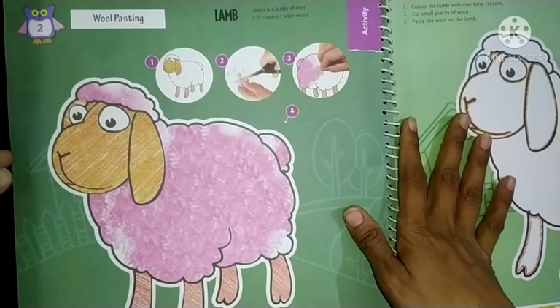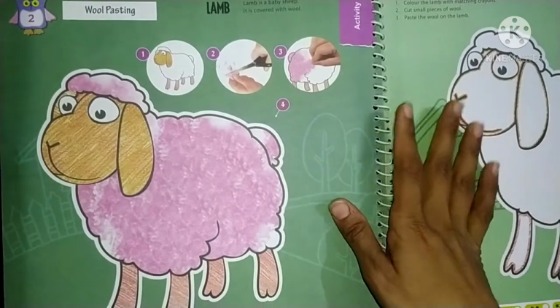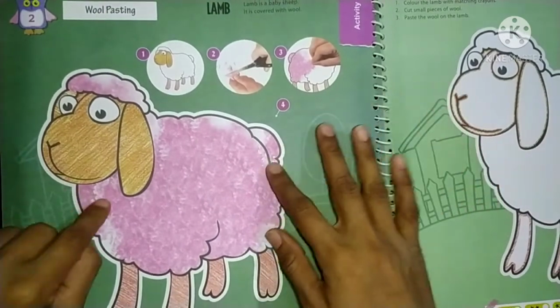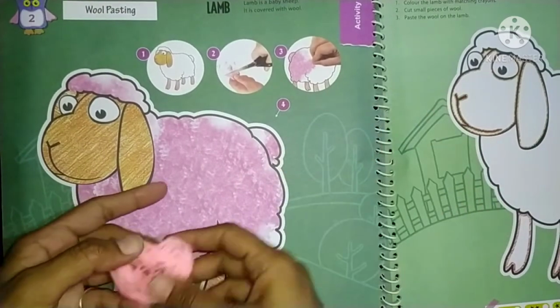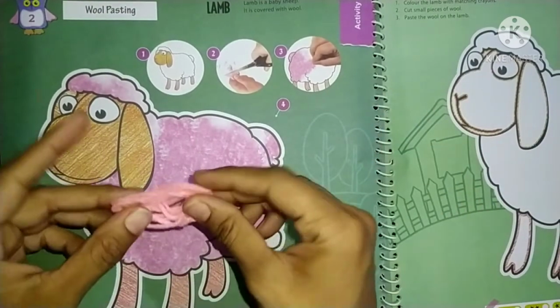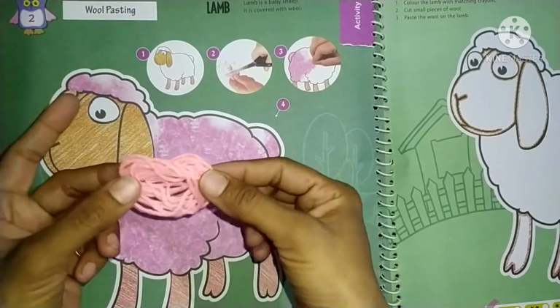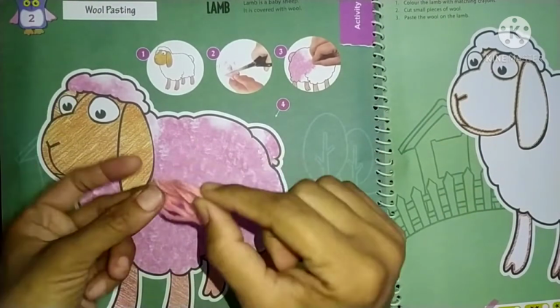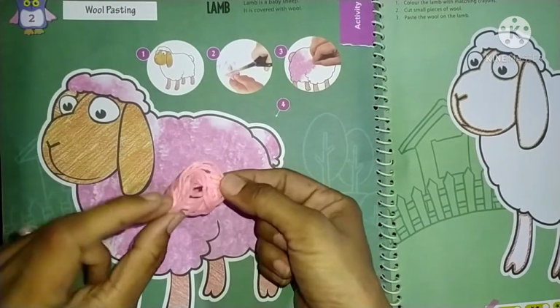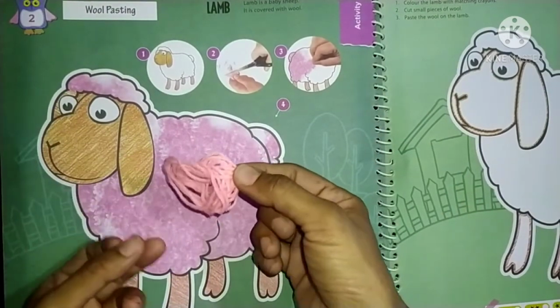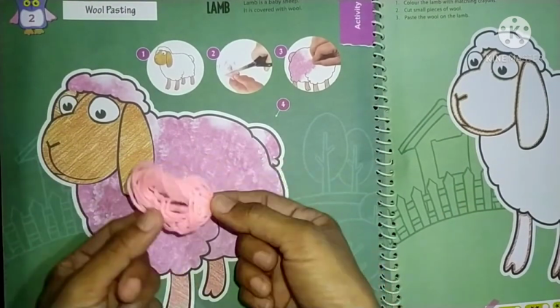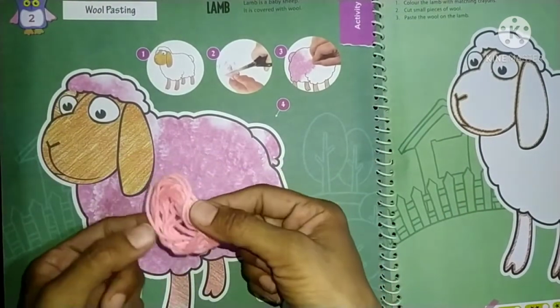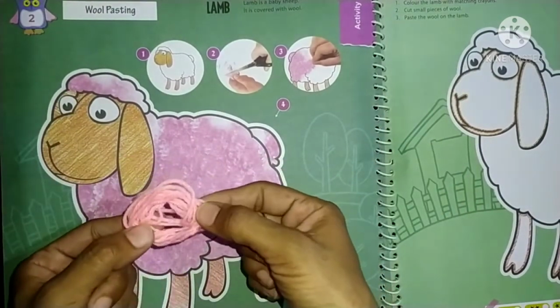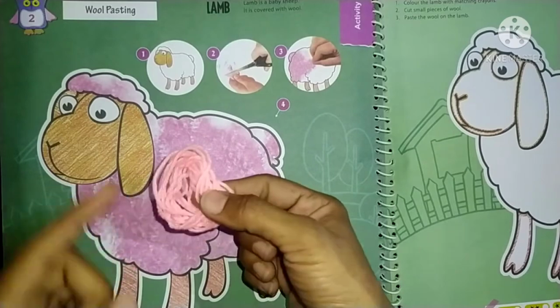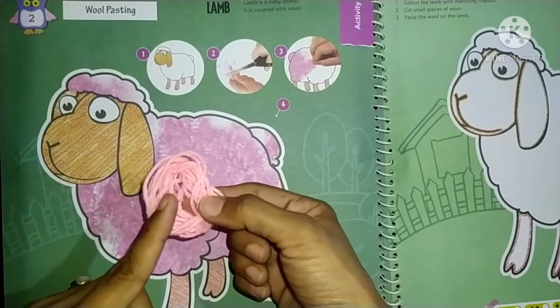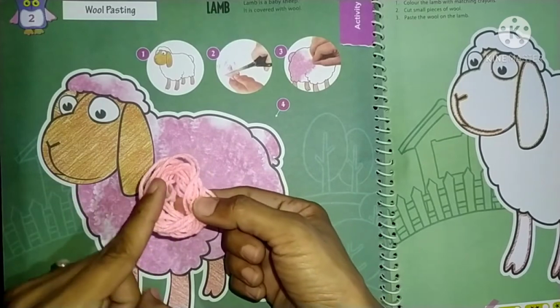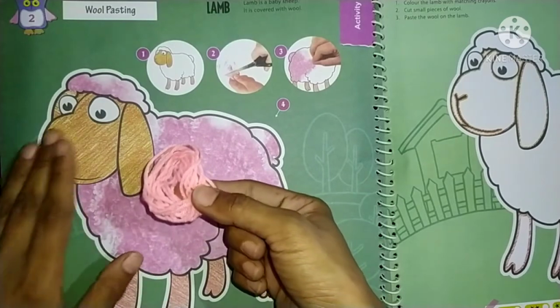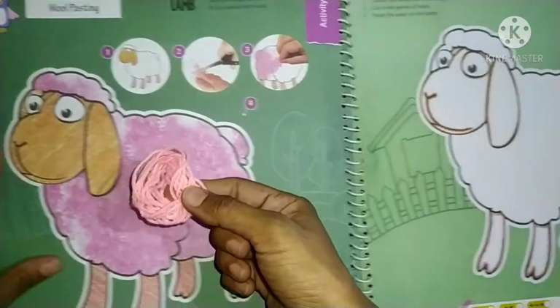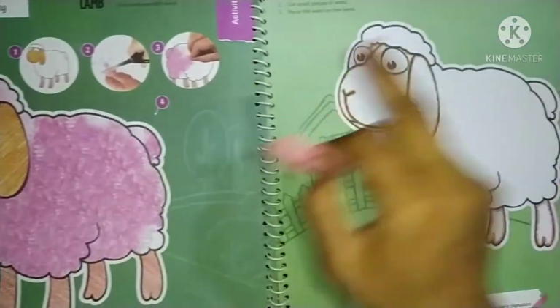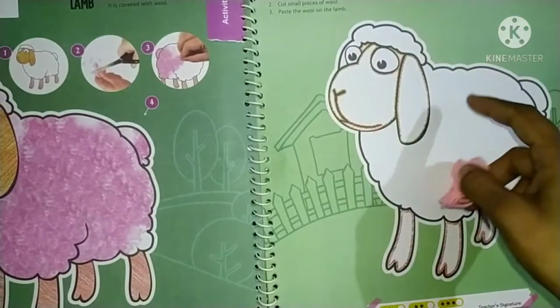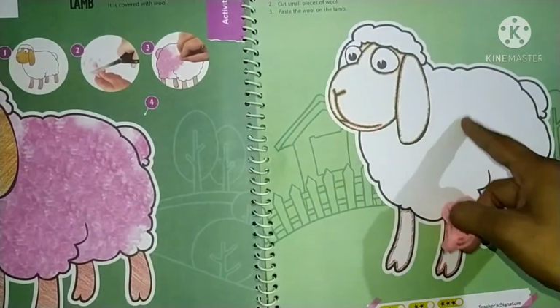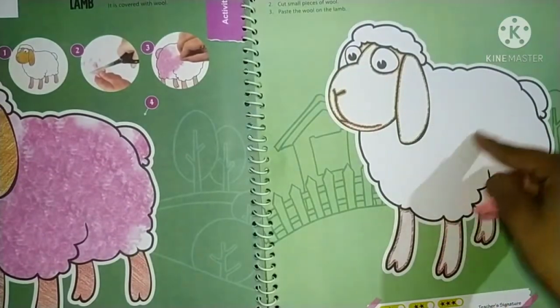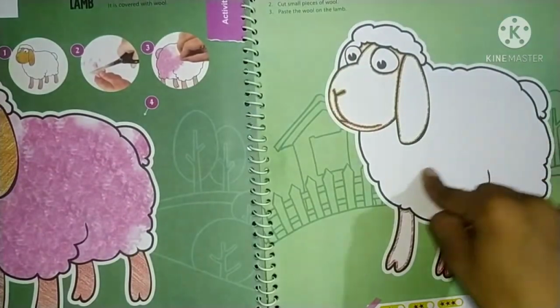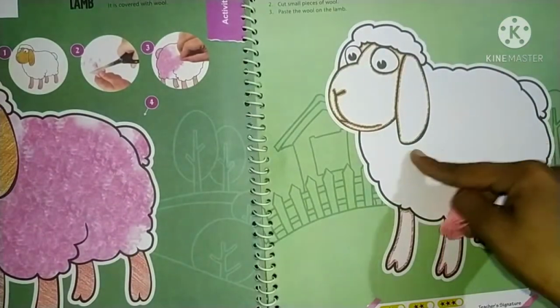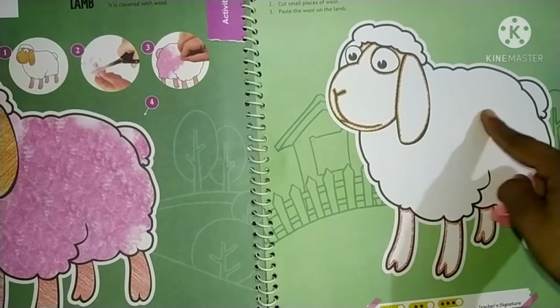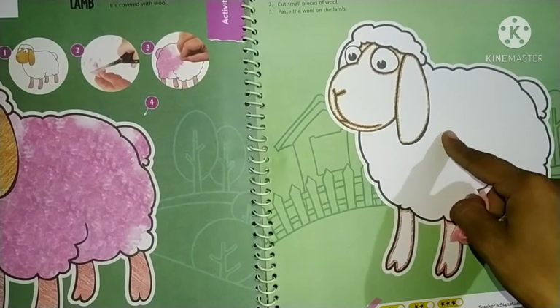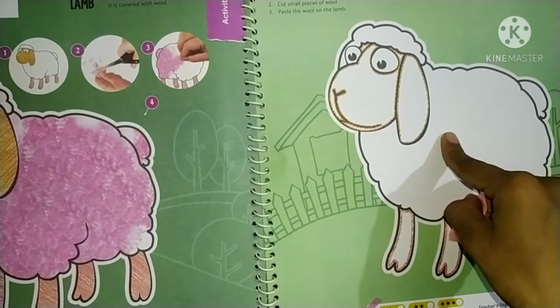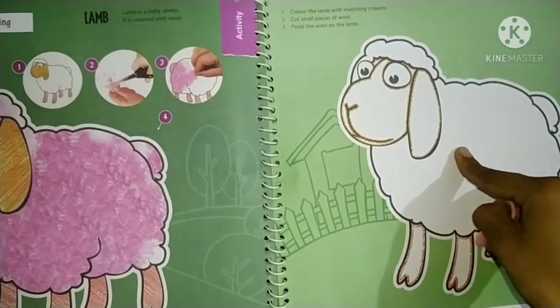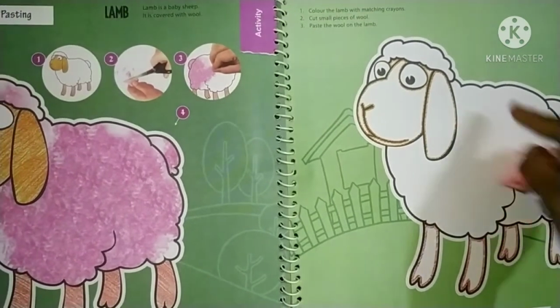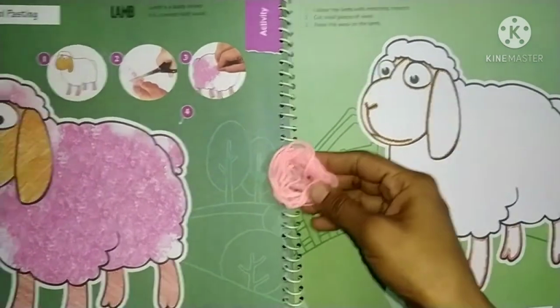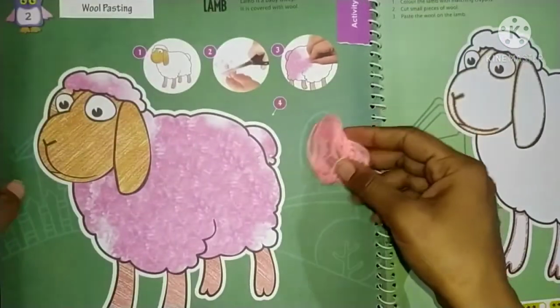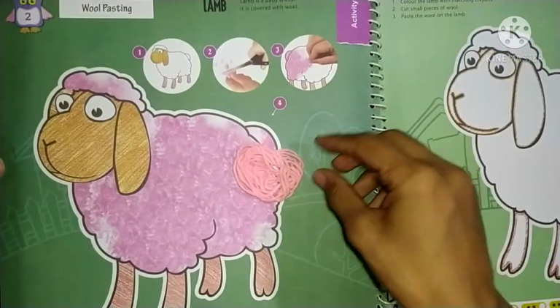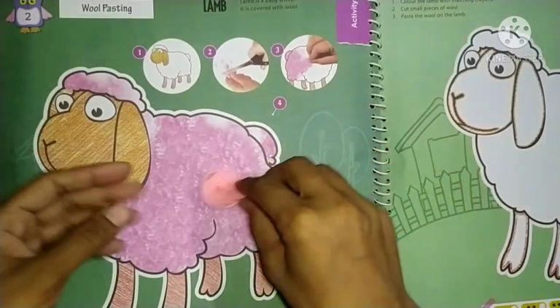And what do we want to do here? This wool is in small pieces in your book, and we want to paste it here. So now, let's begin our class.